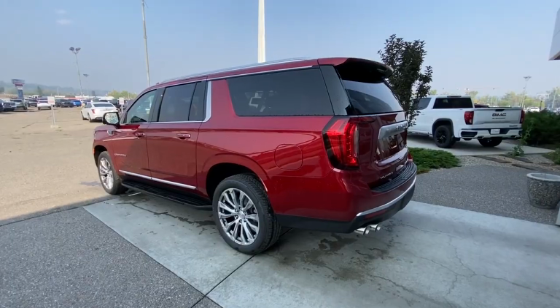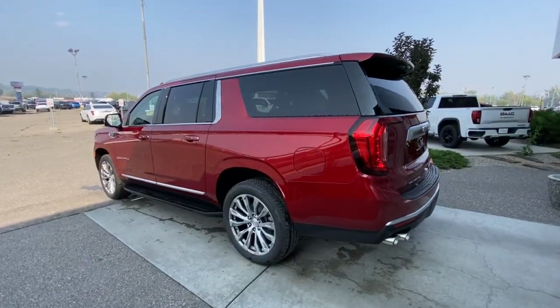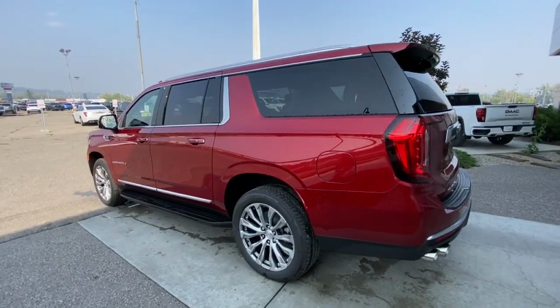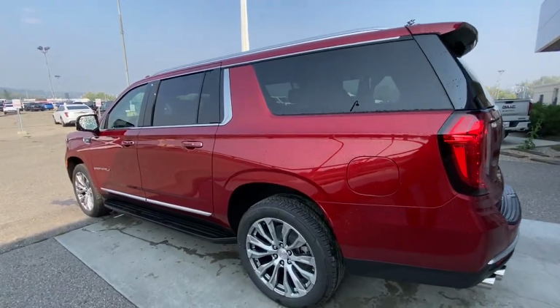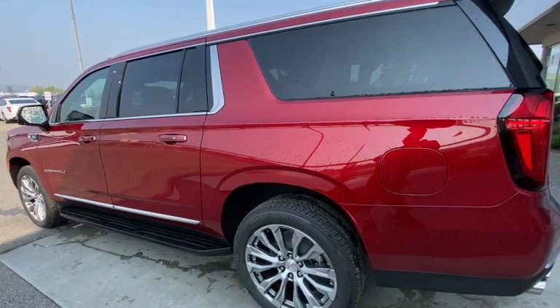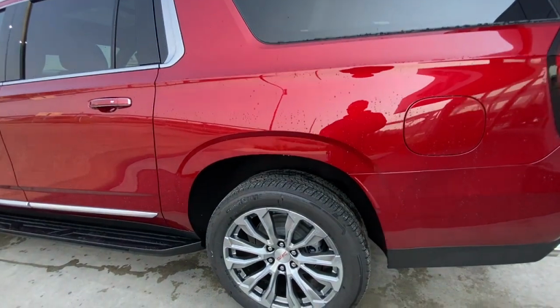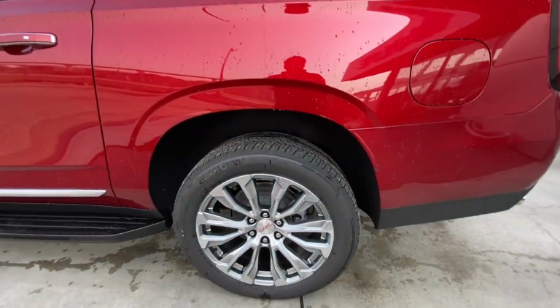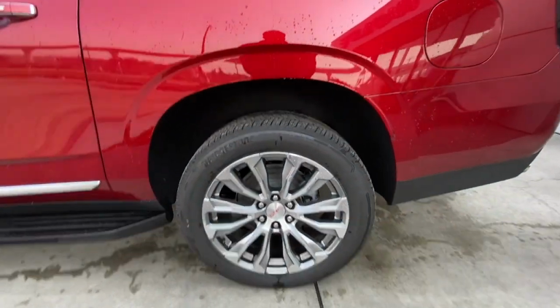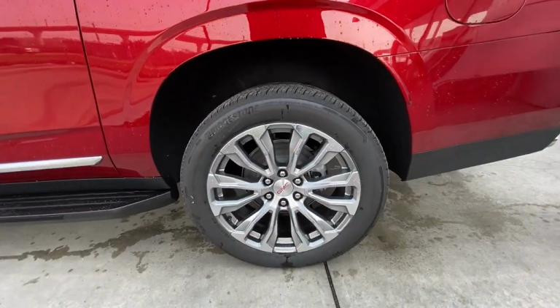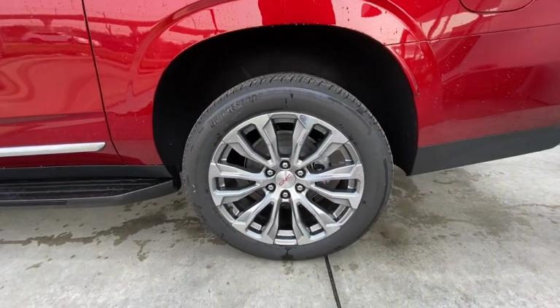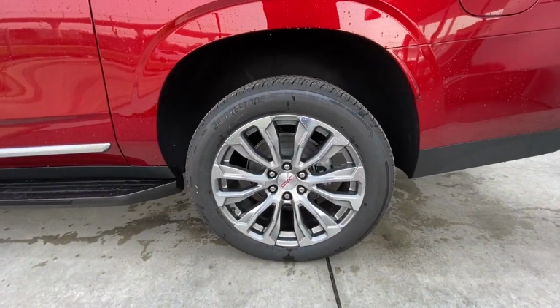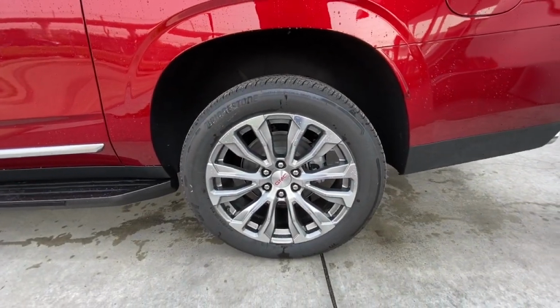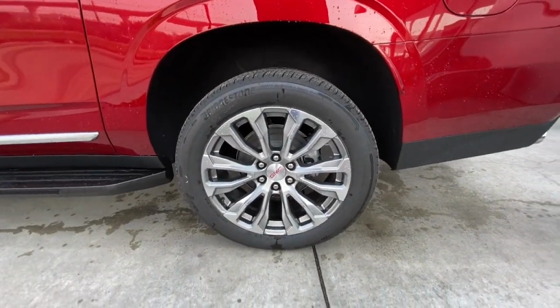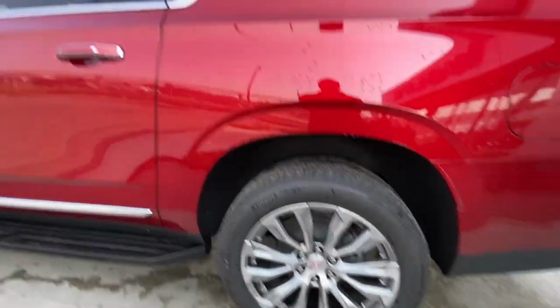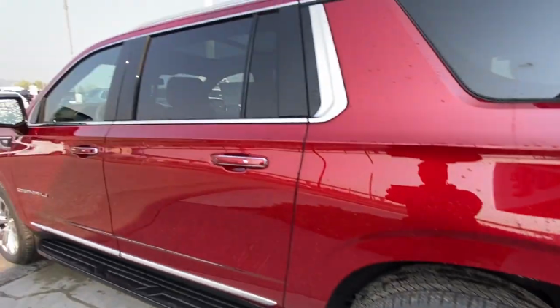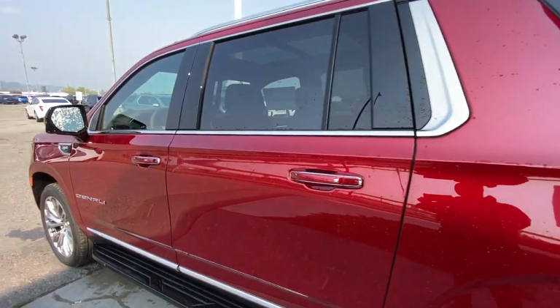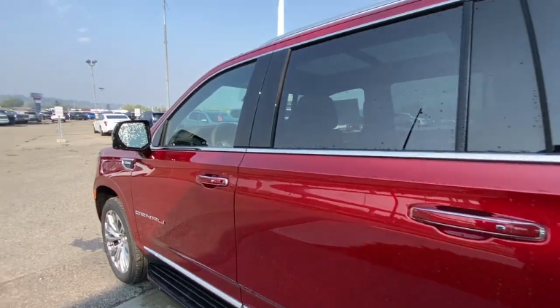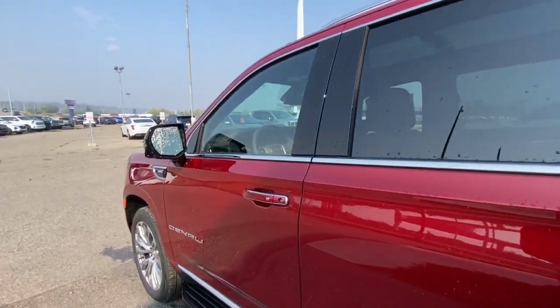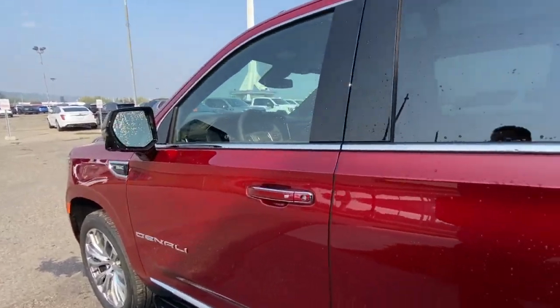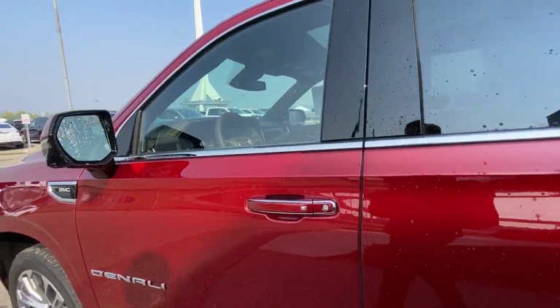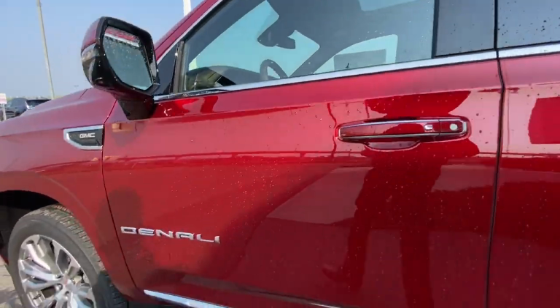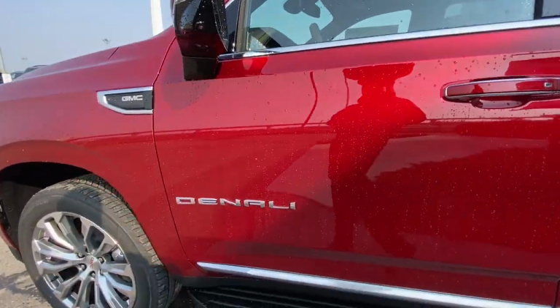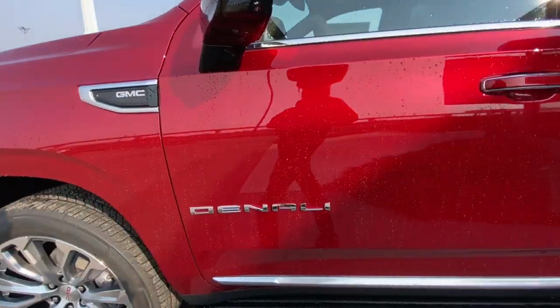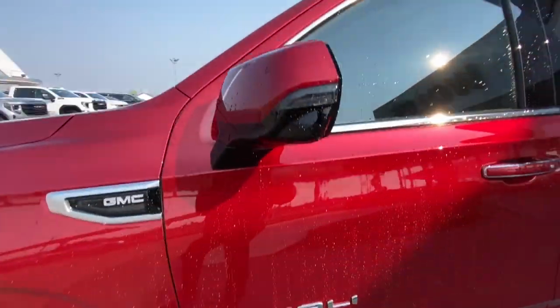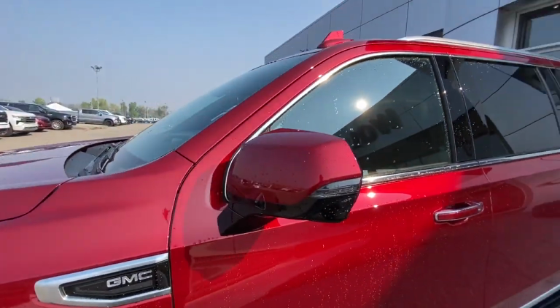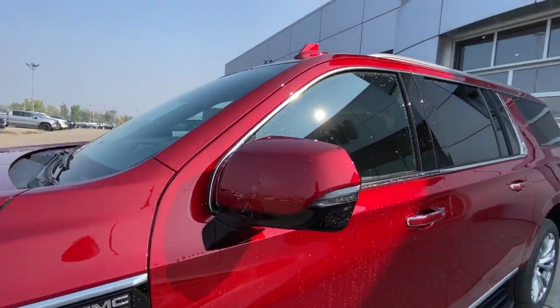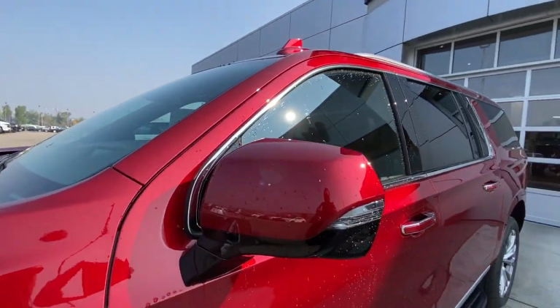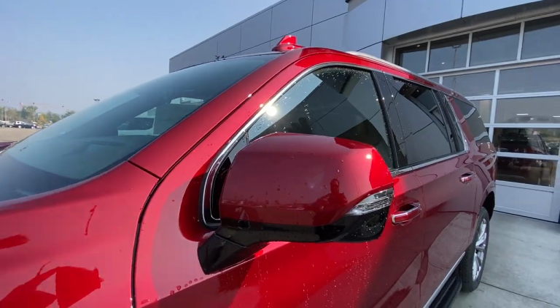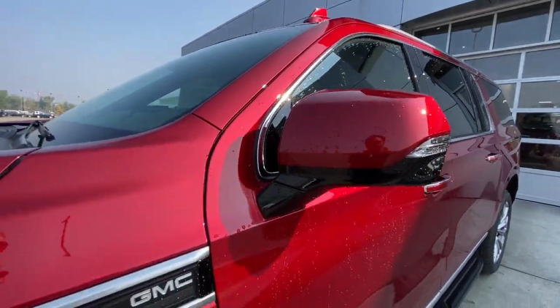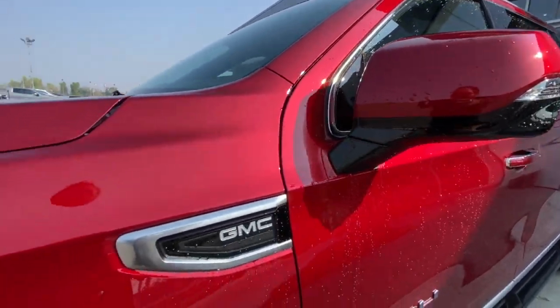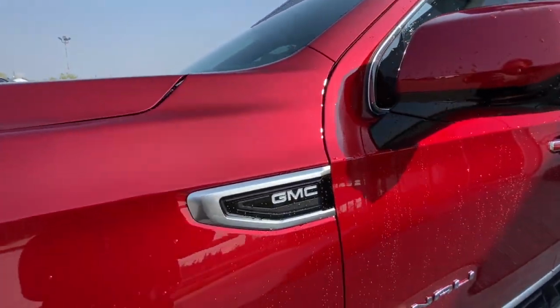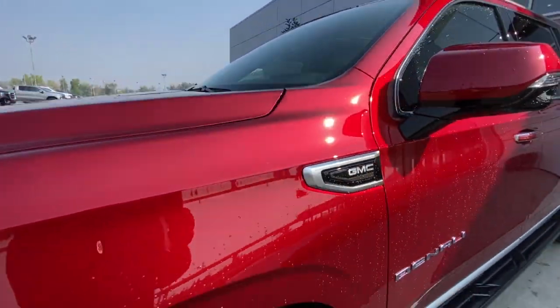Taking a look at the exterior of the Denali, starting off with 22-inch bright machined aluminum wheels paired up with Bridgestone Alenza tires. Moving right along, we have chrome door handles with painted accents, Denali badging on the doors, paint-matched mirrors with LED turn signals, and GMC plaques on the fenders.